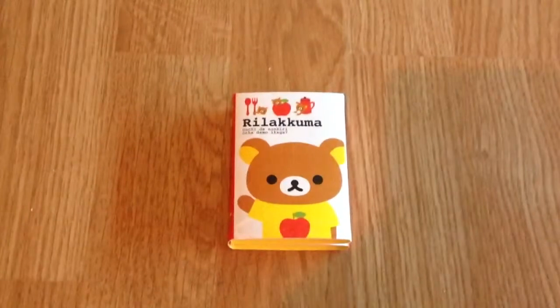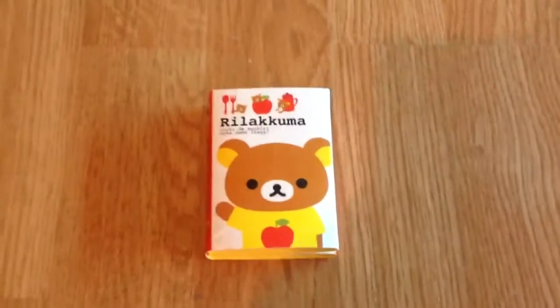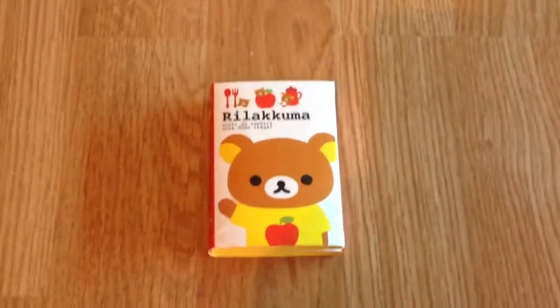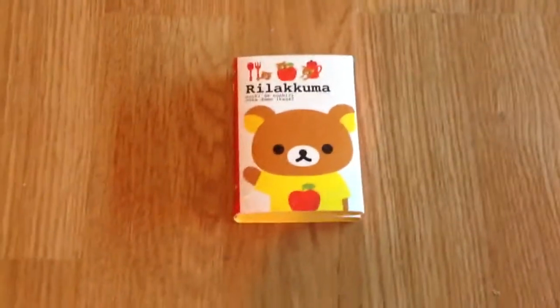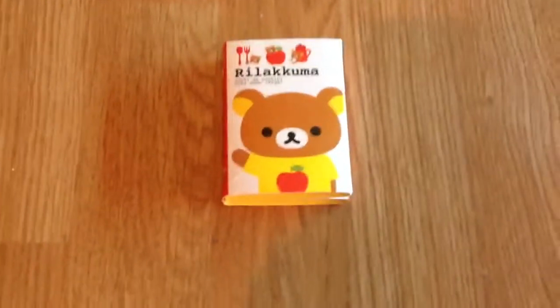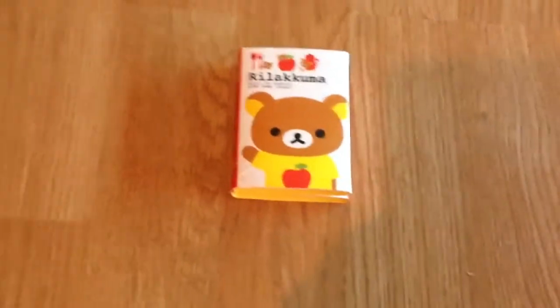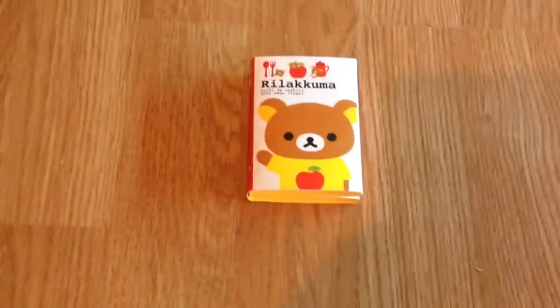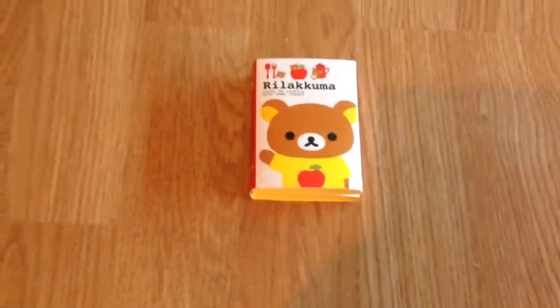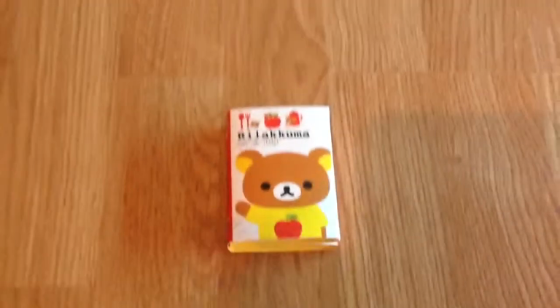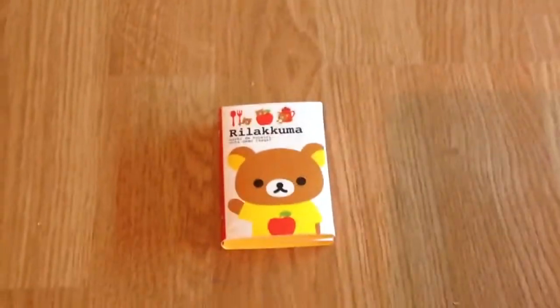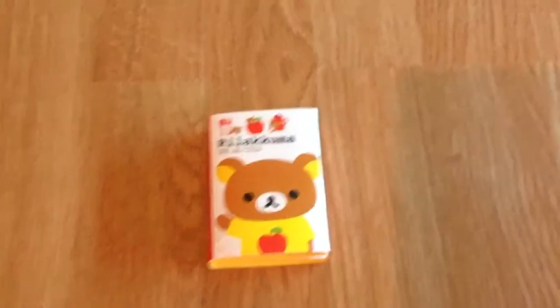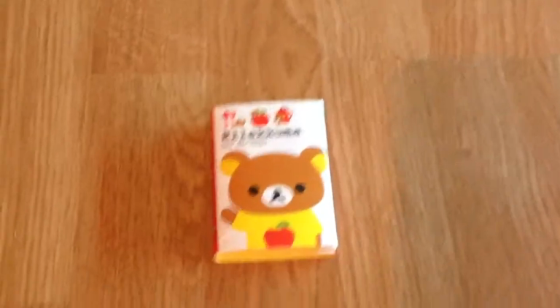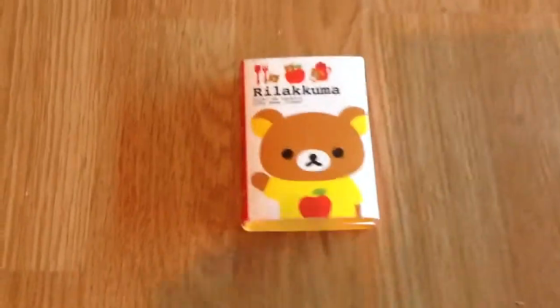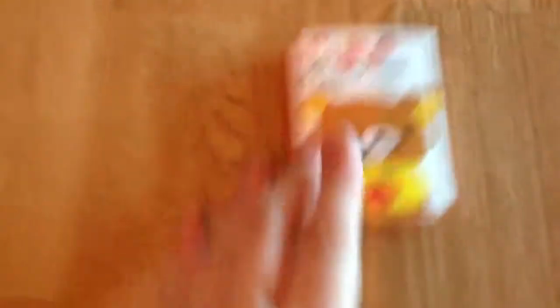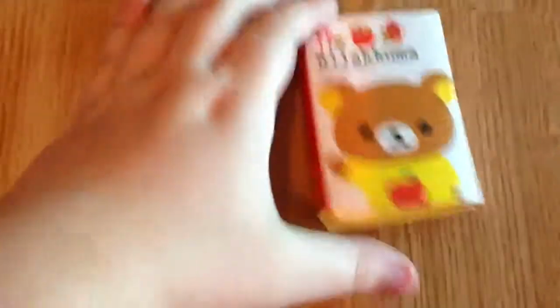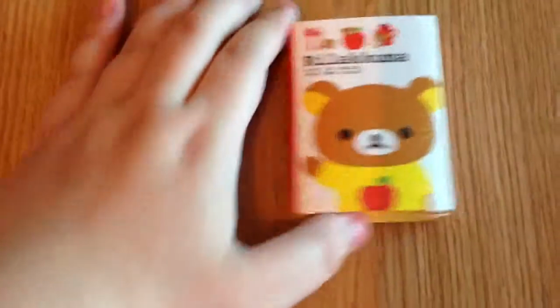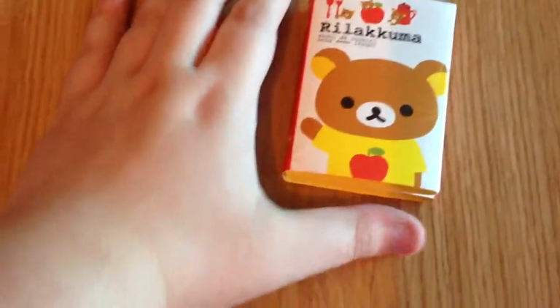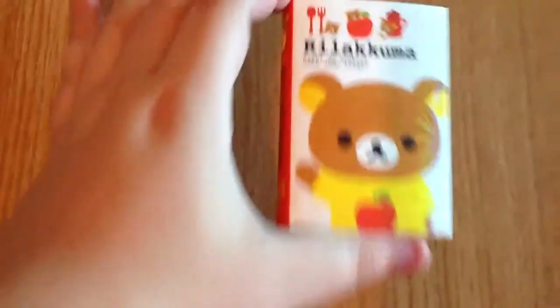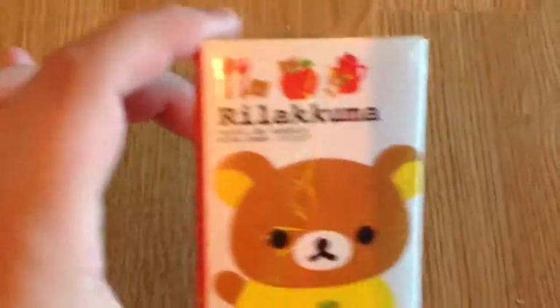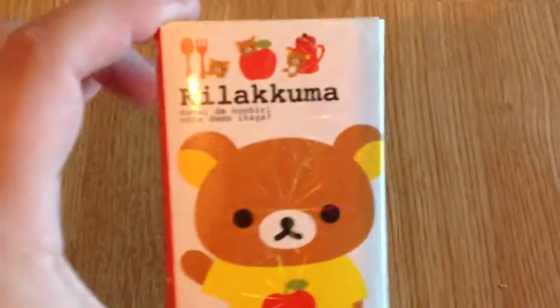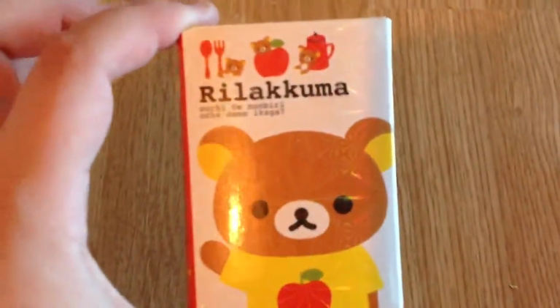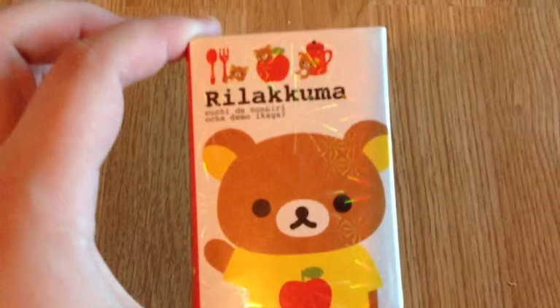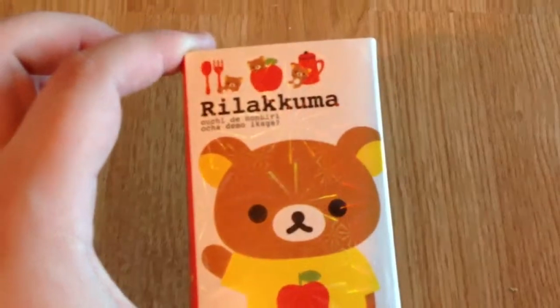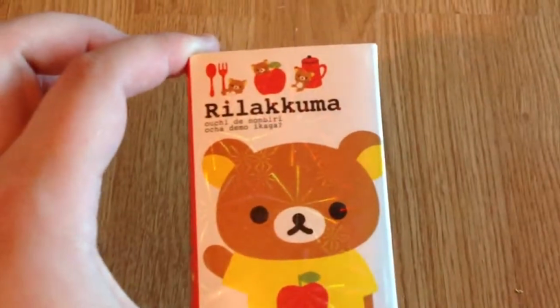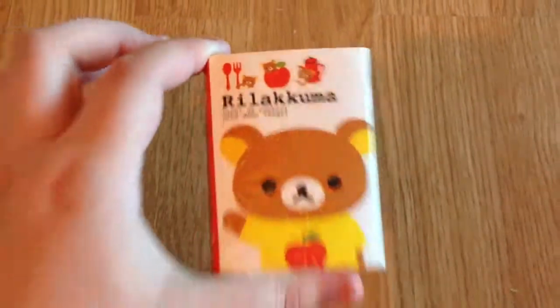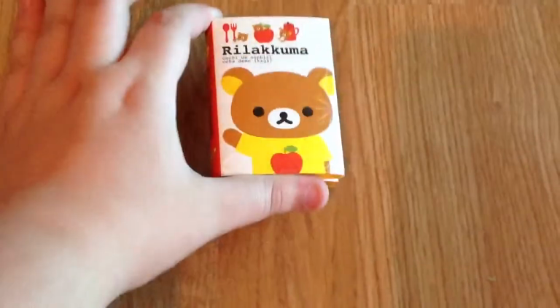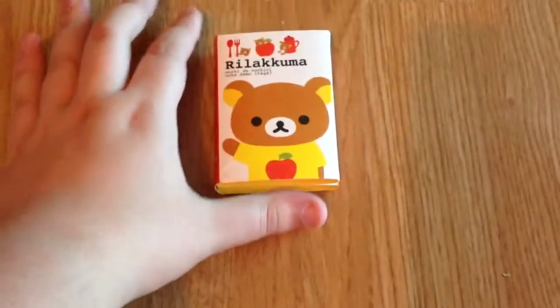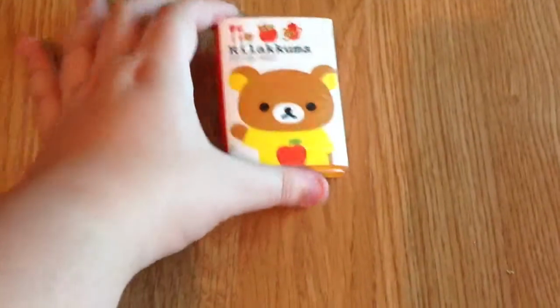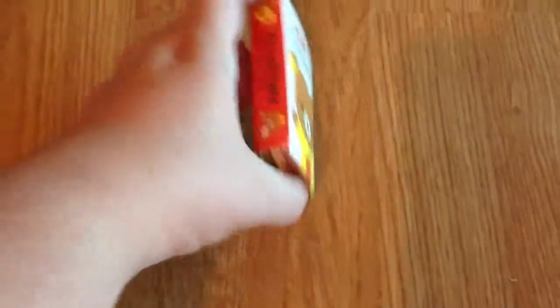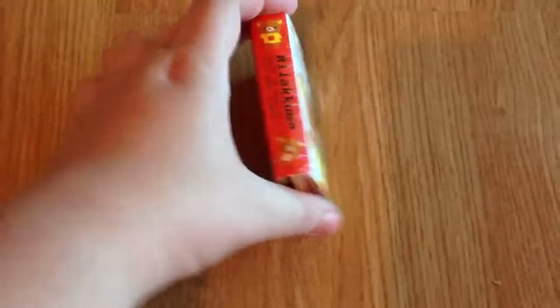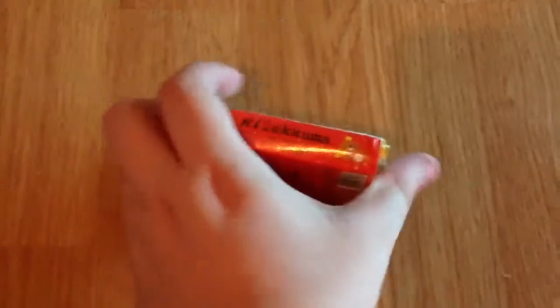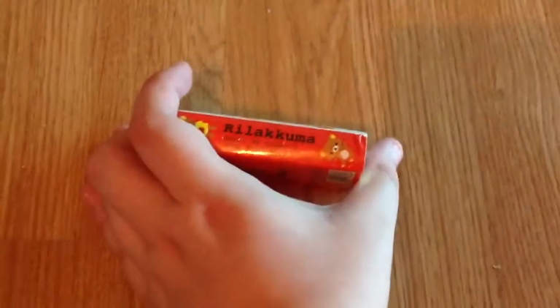Hello everyone. I'm going to be reviewing this Rilakkuma — it's only very, very small — Rilakkuma notepad, well it's like a memo pad really.